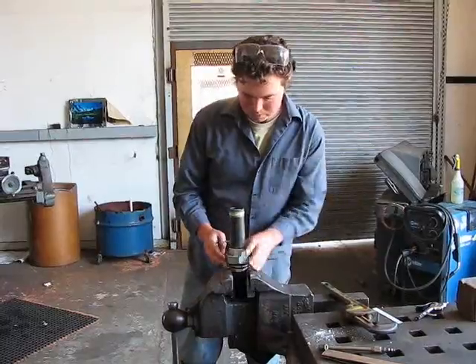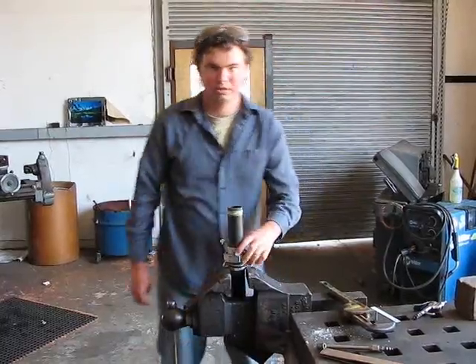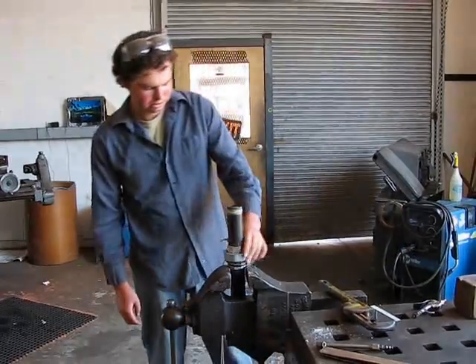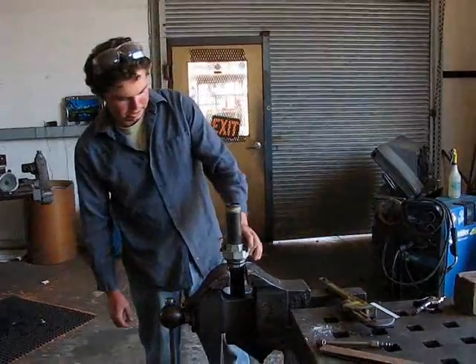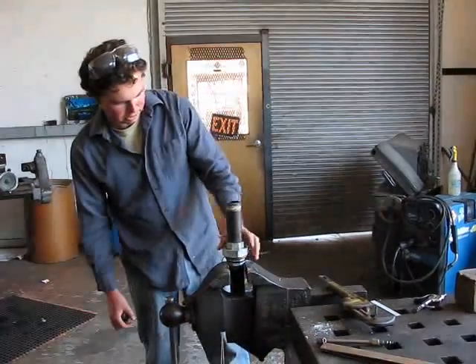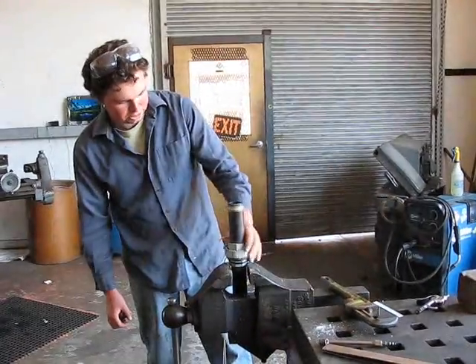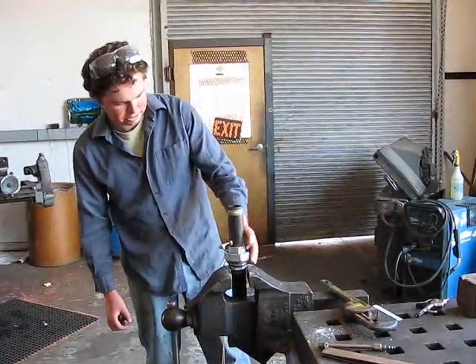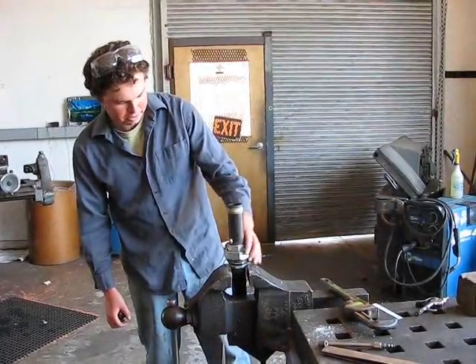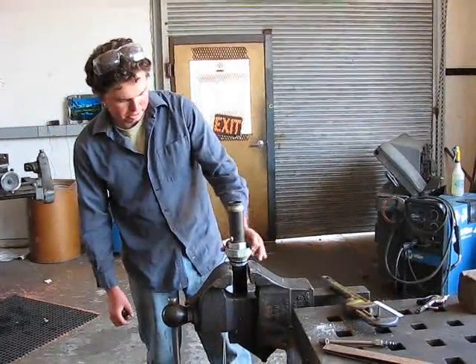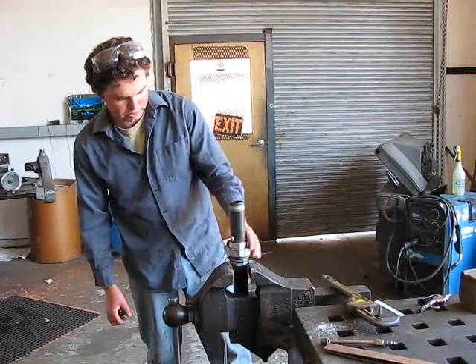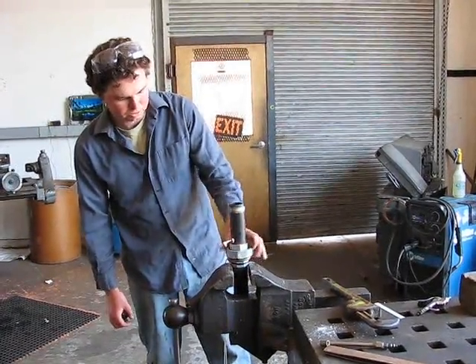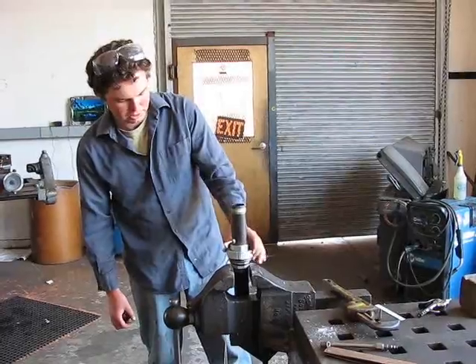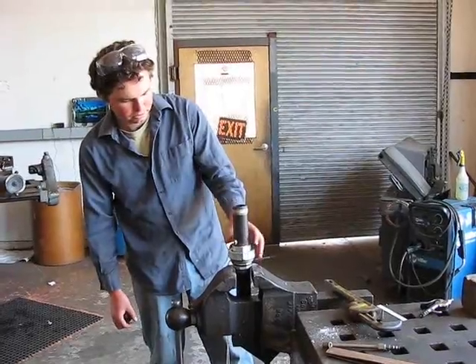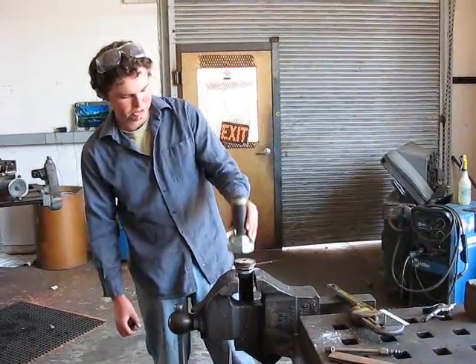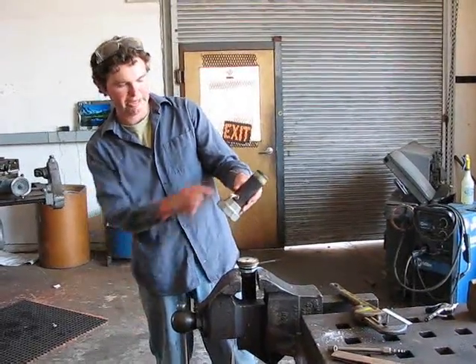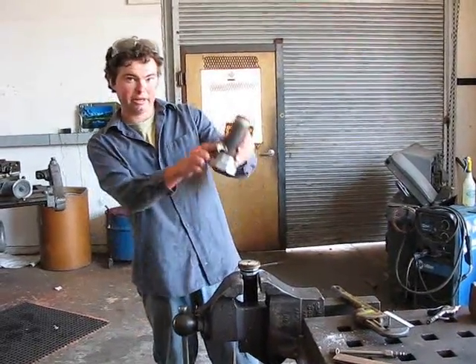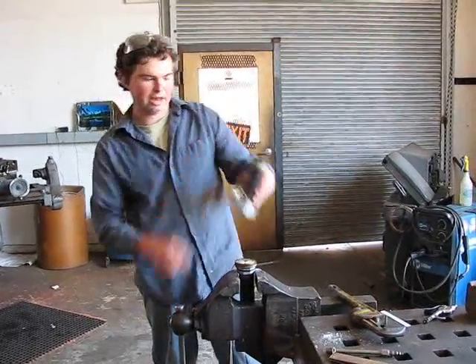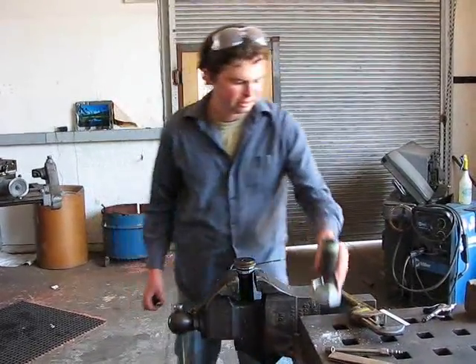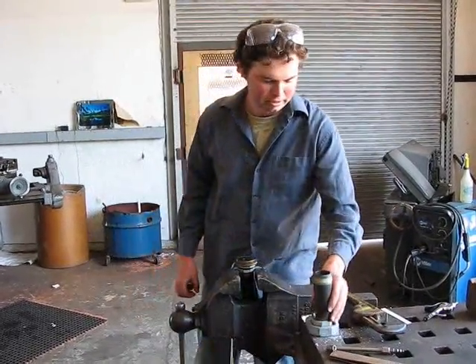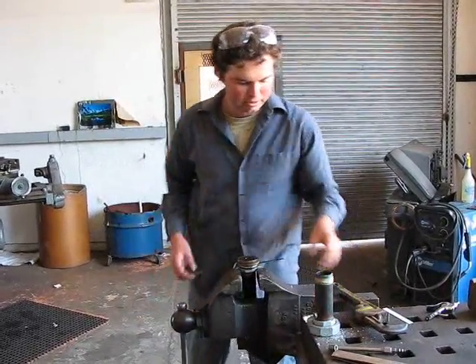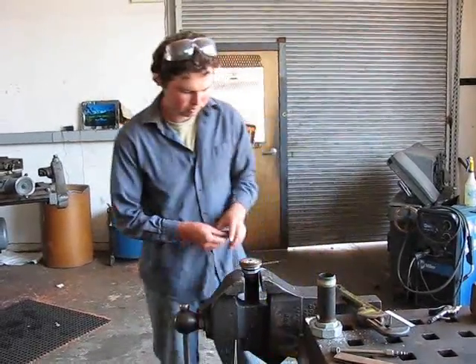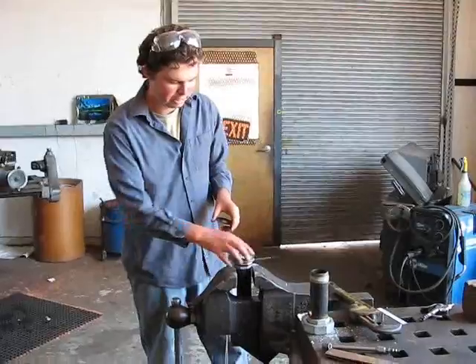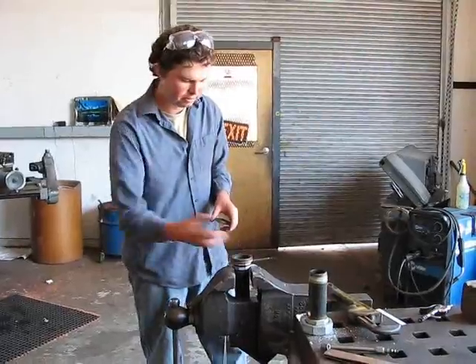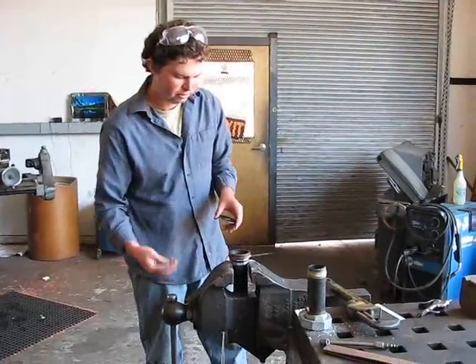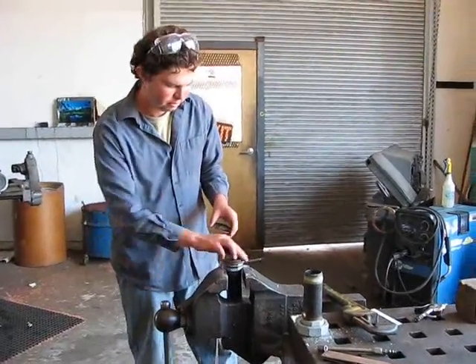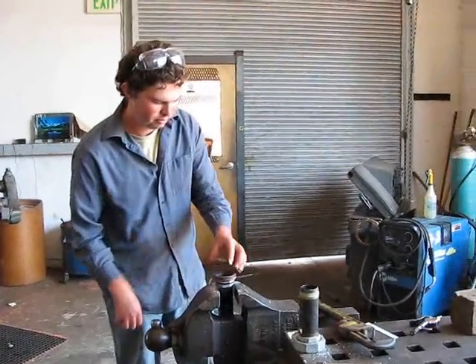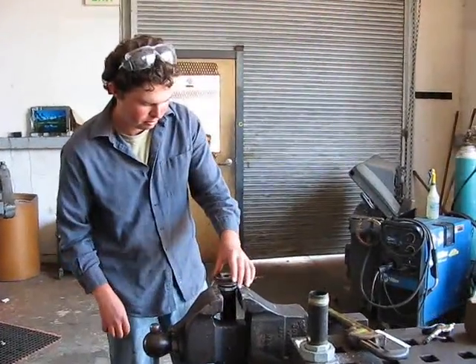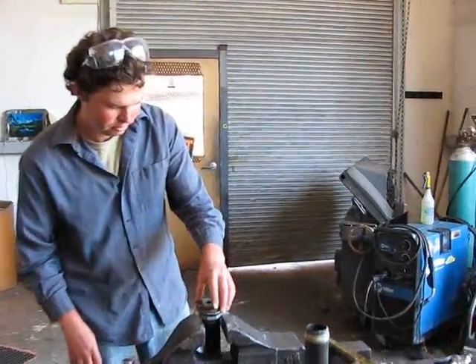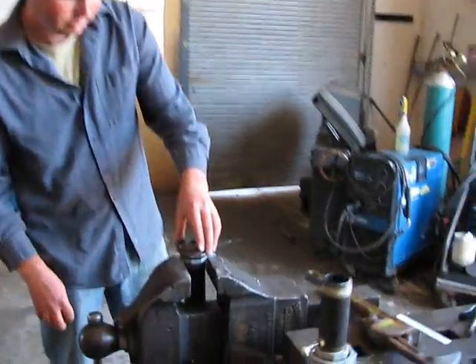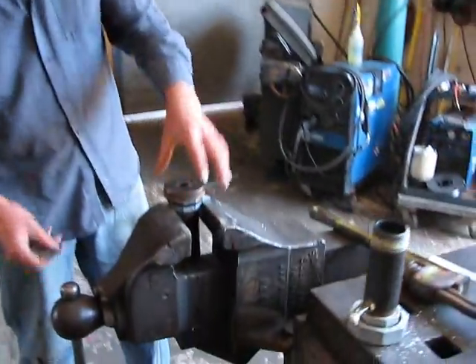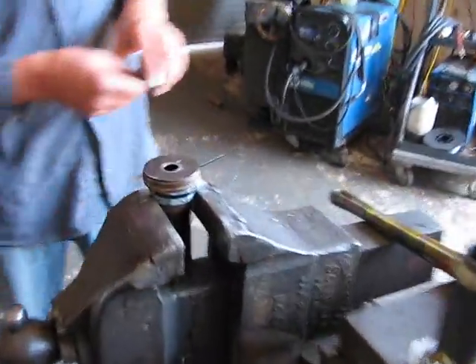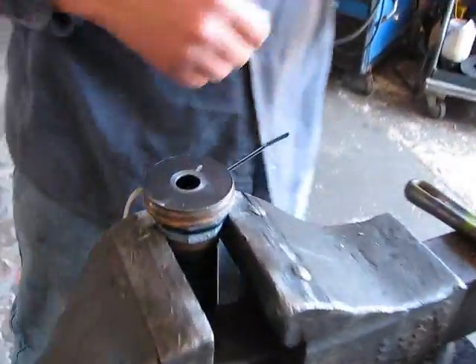The nice thing with using this union is it allows us to change these things out. You can also just weld an orifice into a plate and take a couple of taps through the sides. I'm just going to put this larger one on.